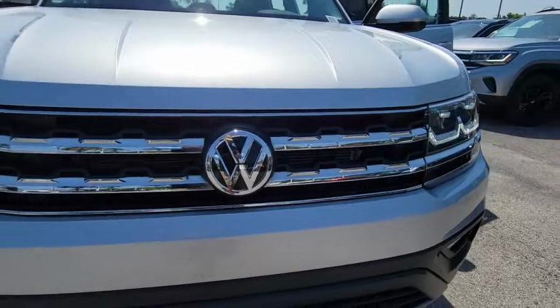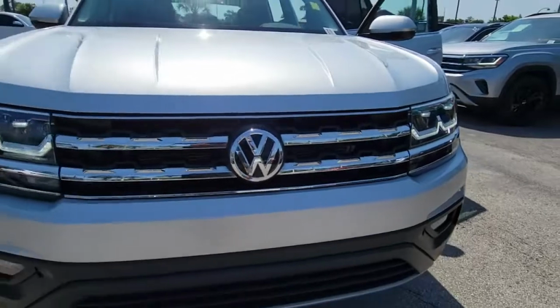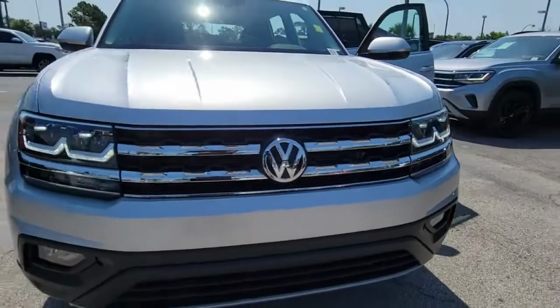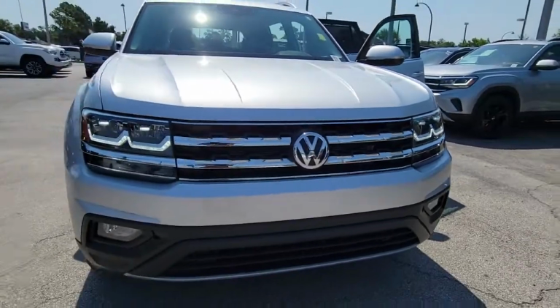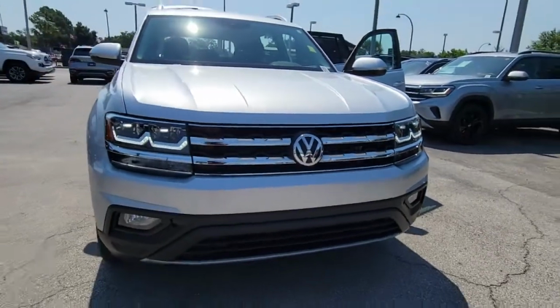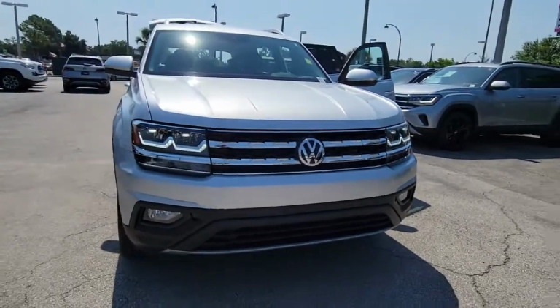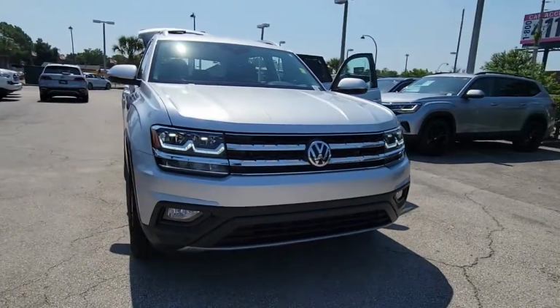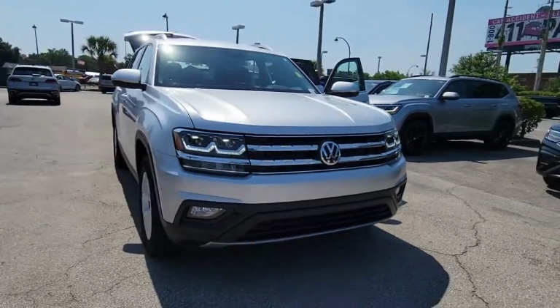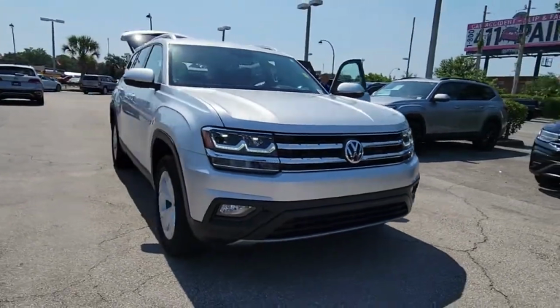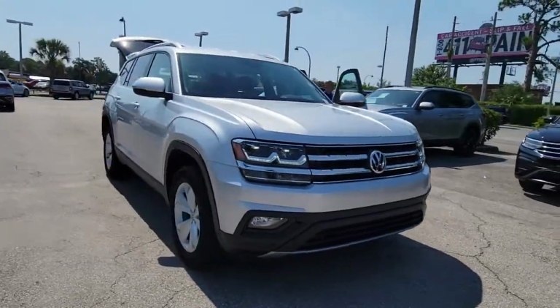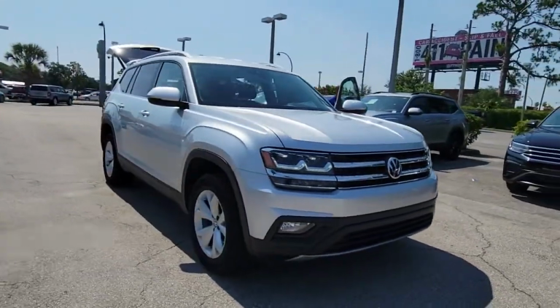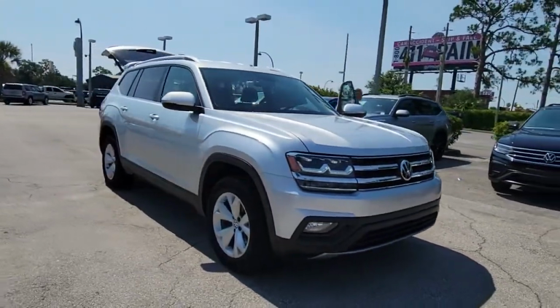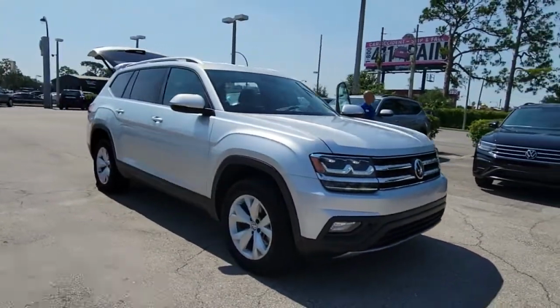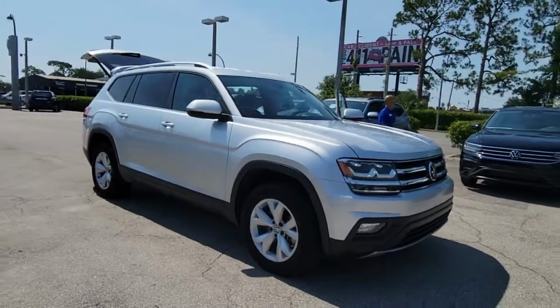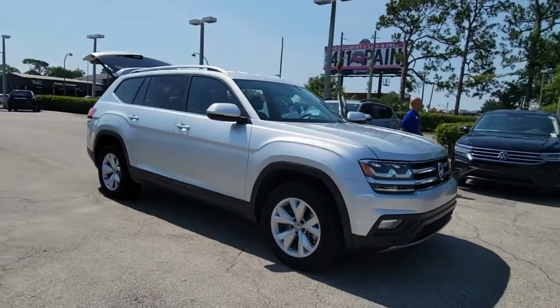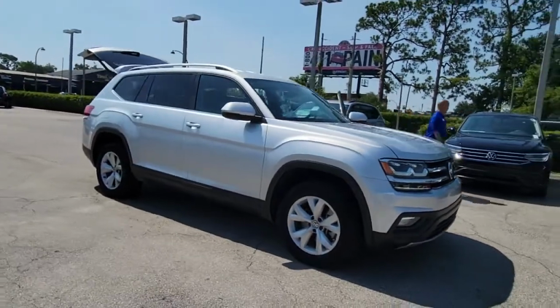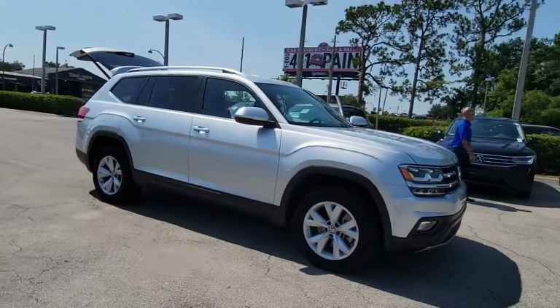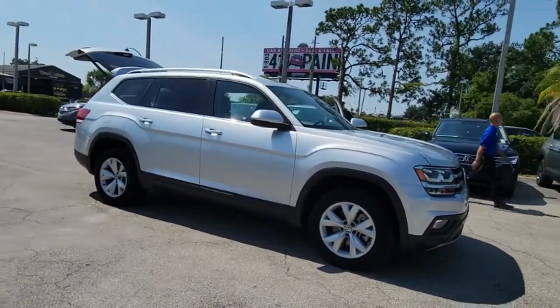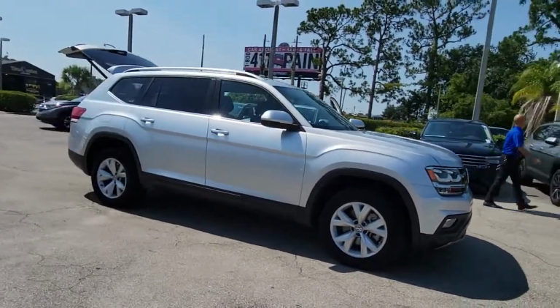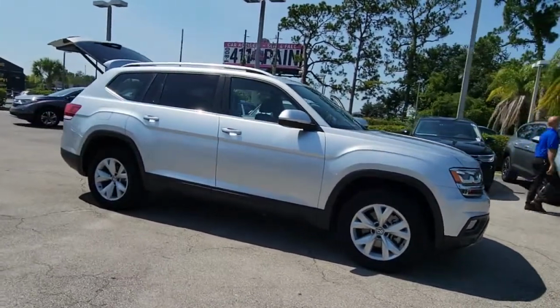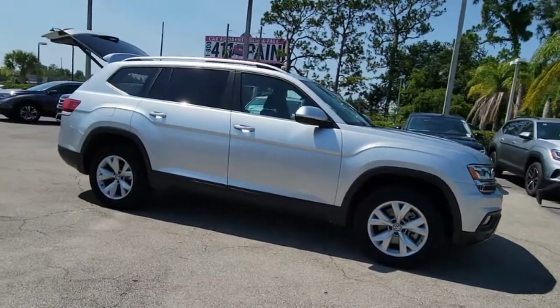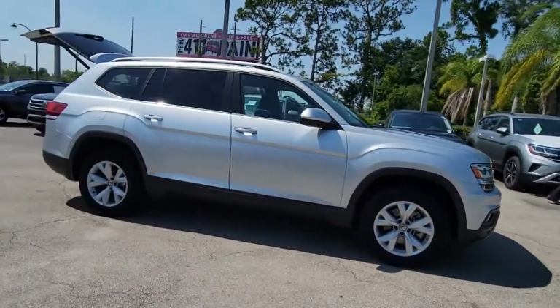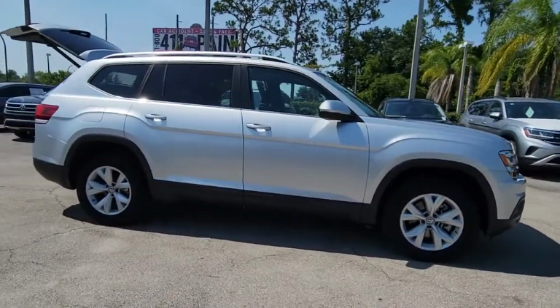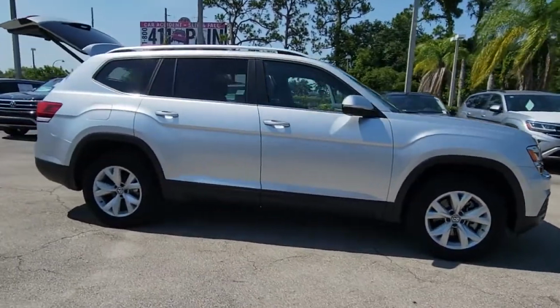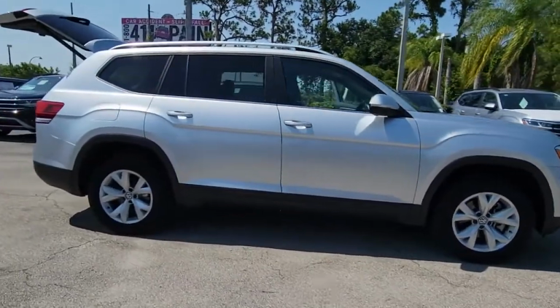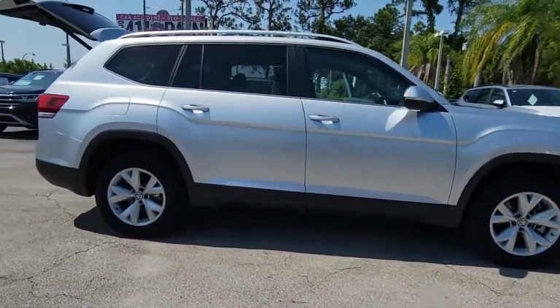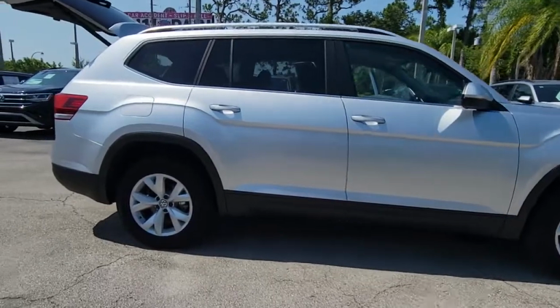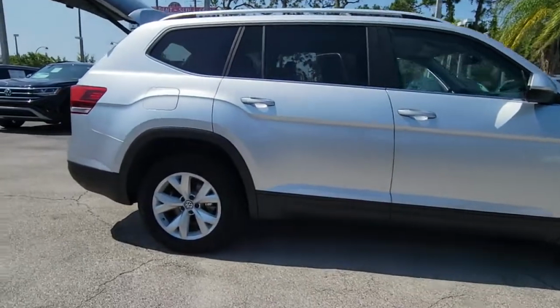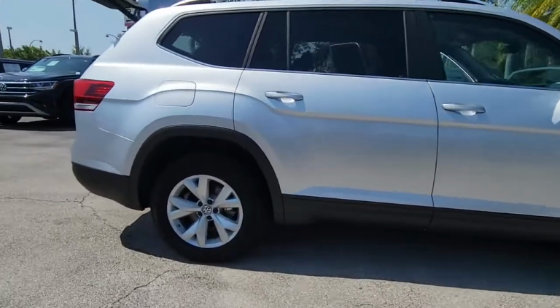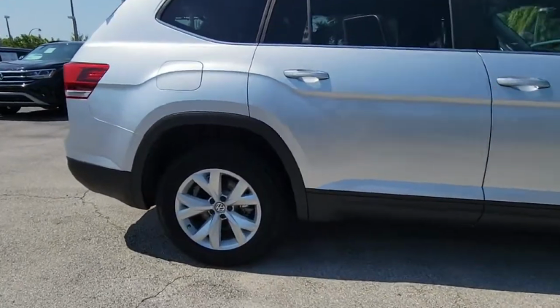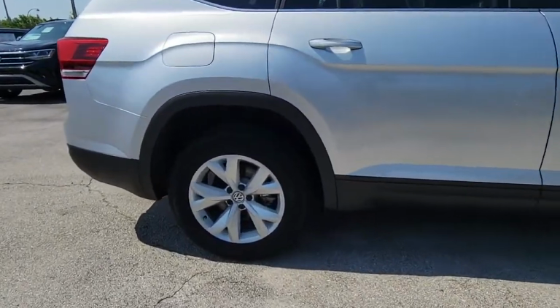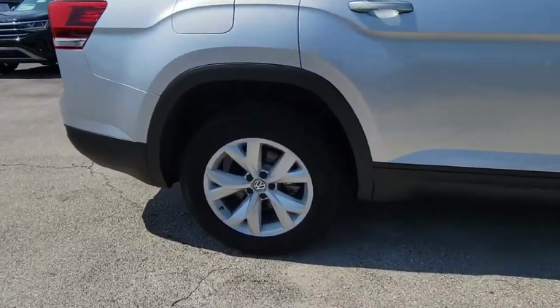Picture yourself in the 2019 Volkswagen Atlas. This vehicle is an outstanding buy with fewer than 20,000 miles on the odometer. Make all your adventures the best they can be in this well-equipped Atlas.